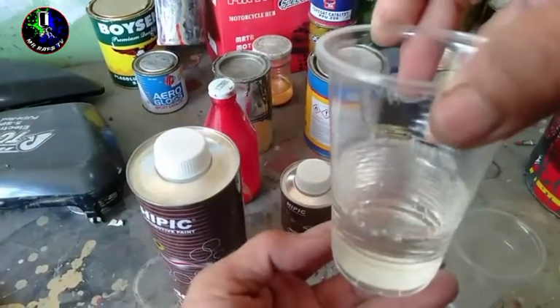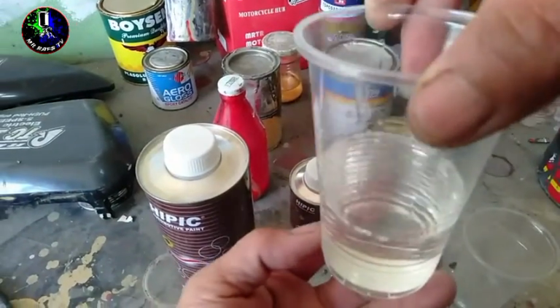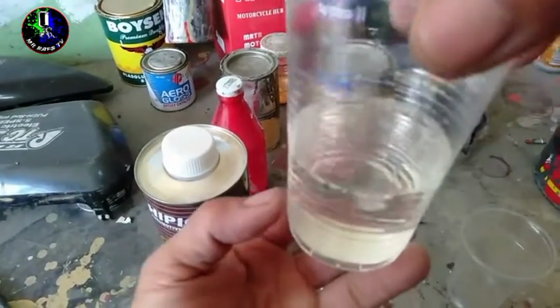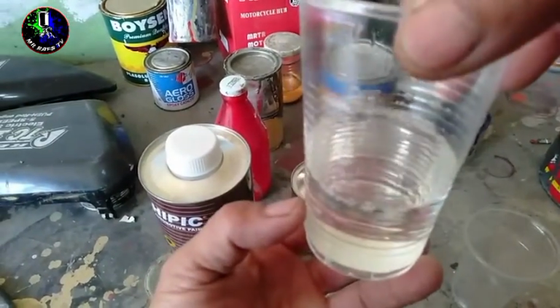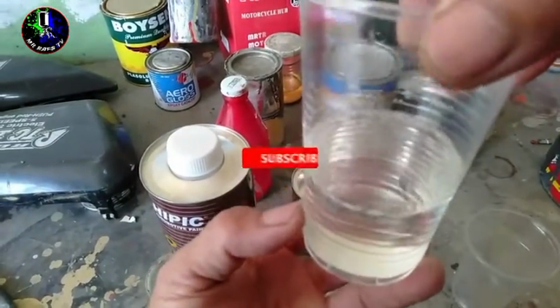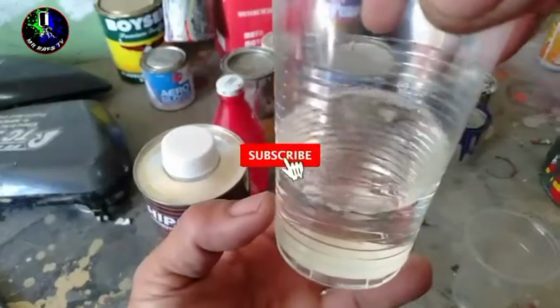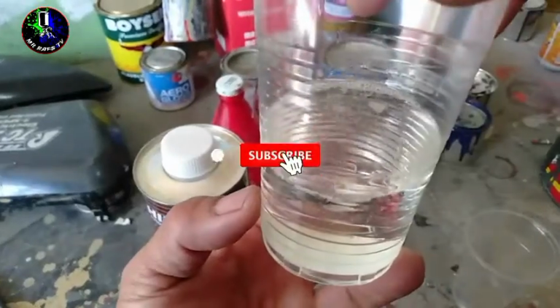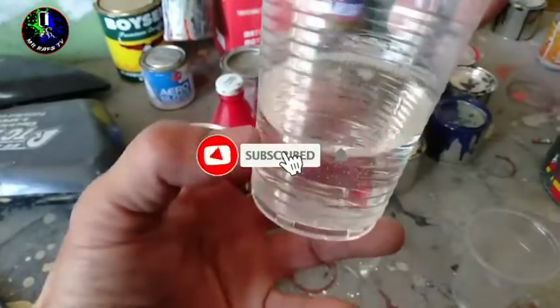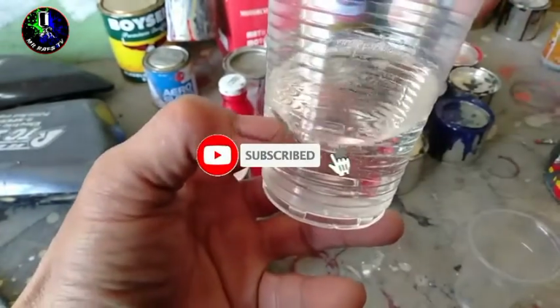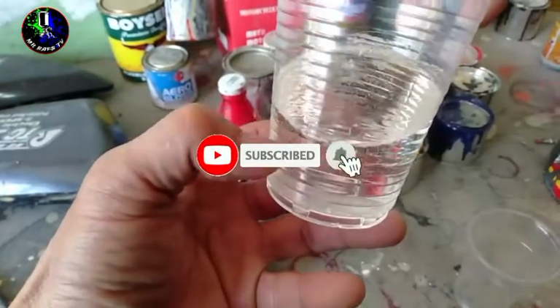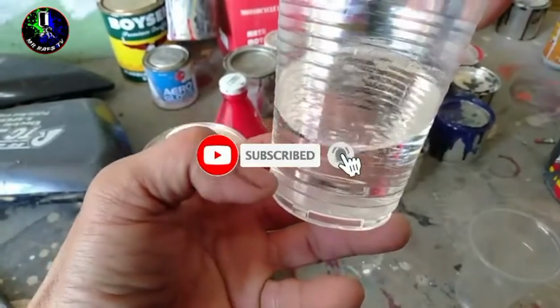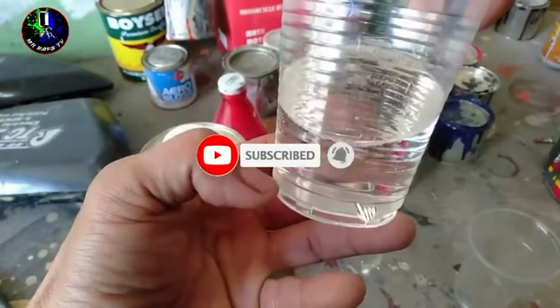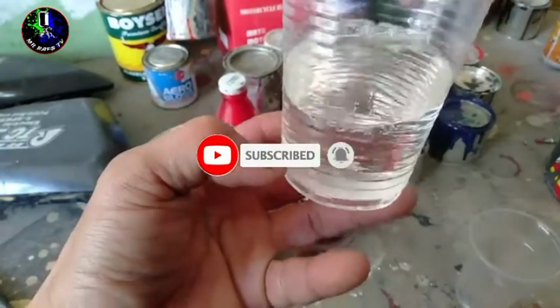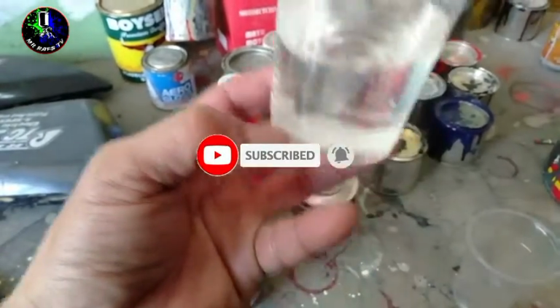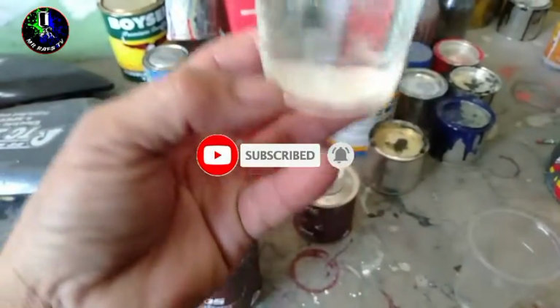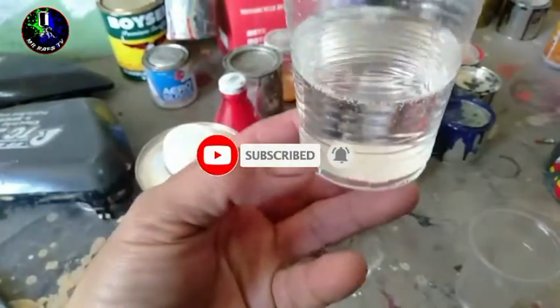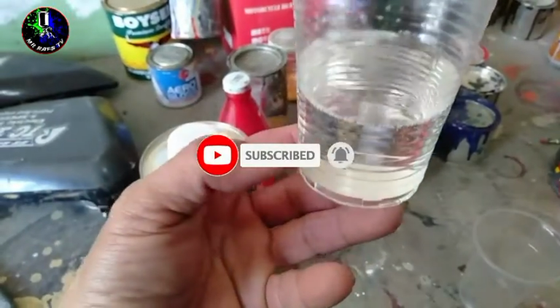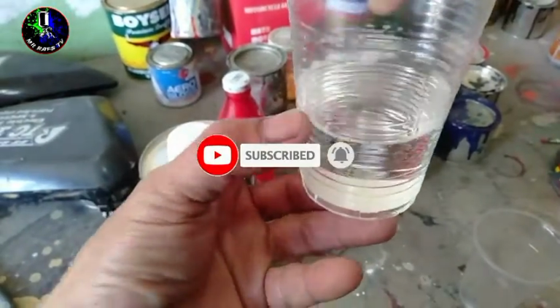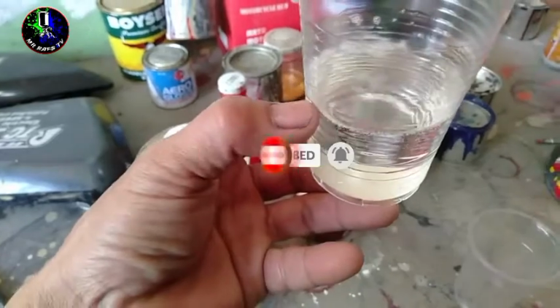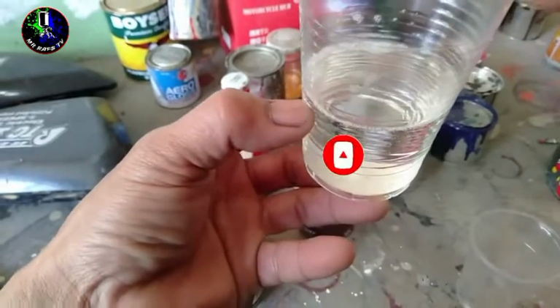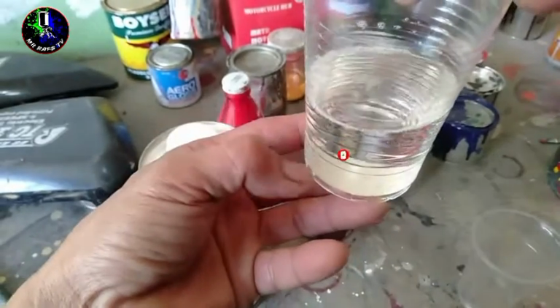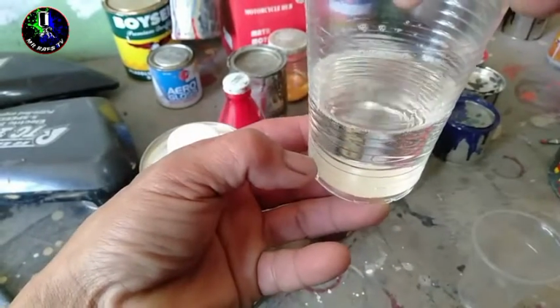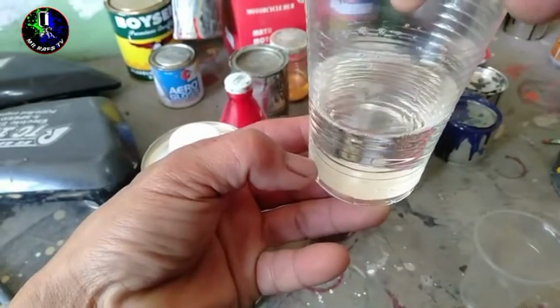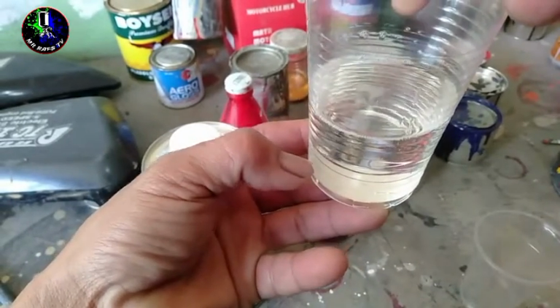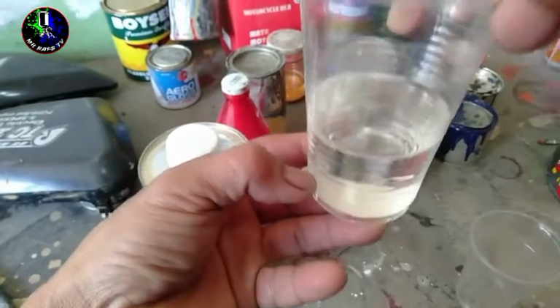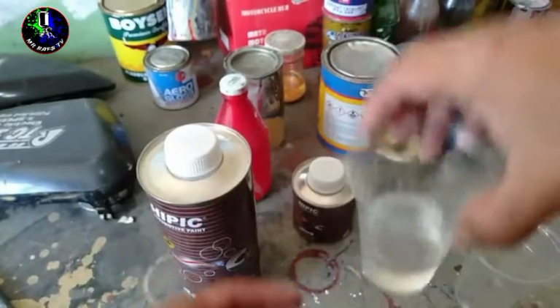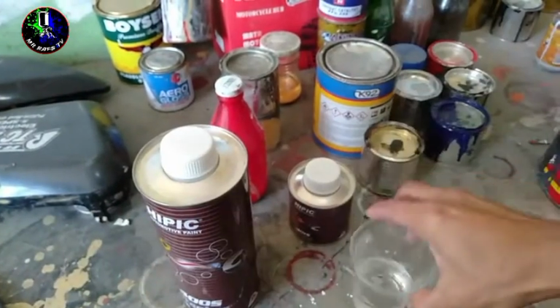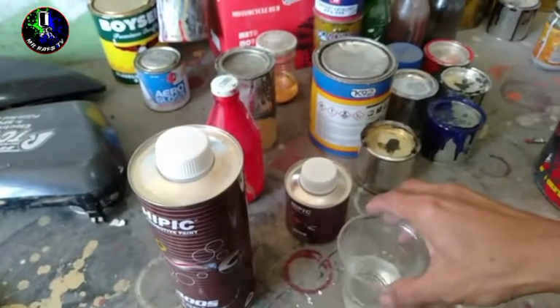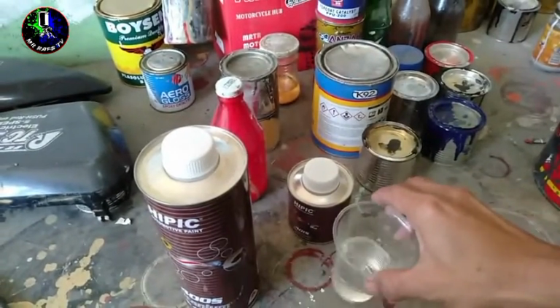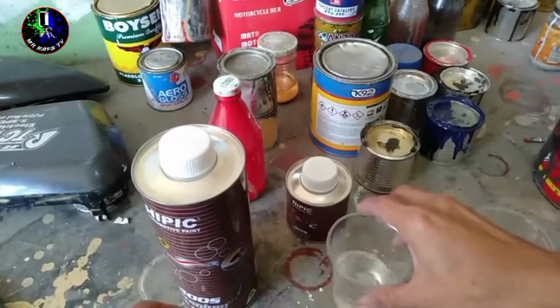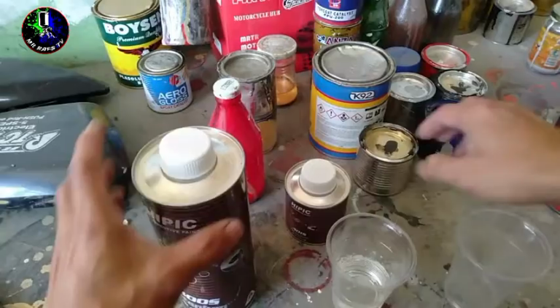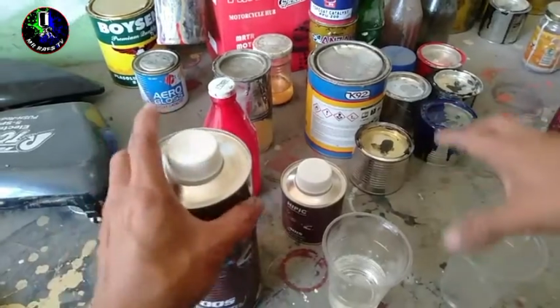Yun ang ibig sabihin ng 4 parts. So, kung mayroon akong ganitong karami ng clear coat, is i-divide ko lang ito sa 4. Pagkatapos, is makukuha na natin kung gaano karami yung ating catalyst mga Repapips. So, ganun lang yung kadali.